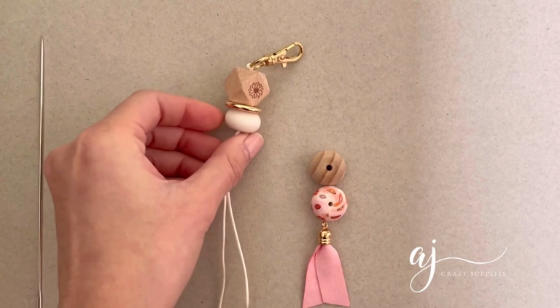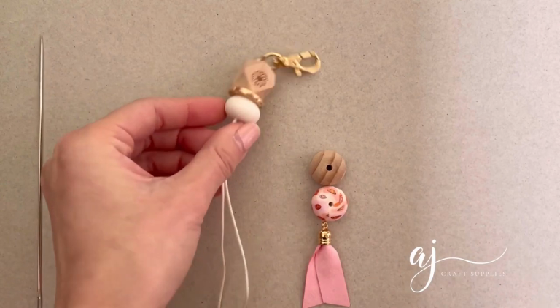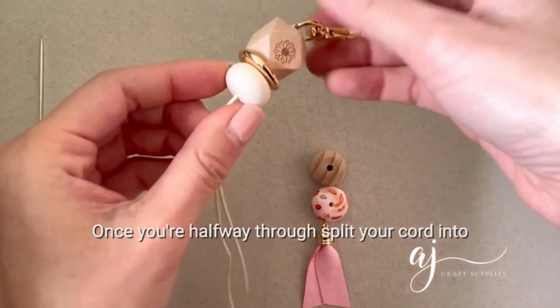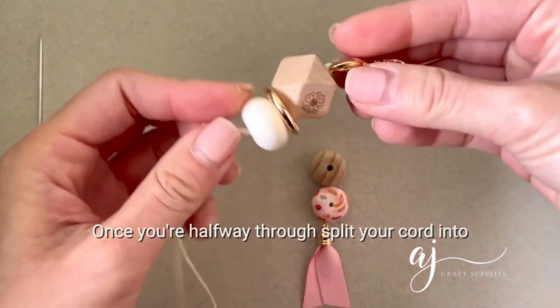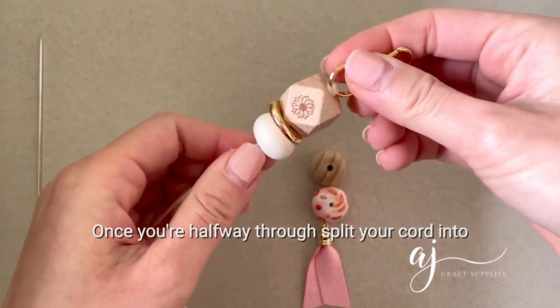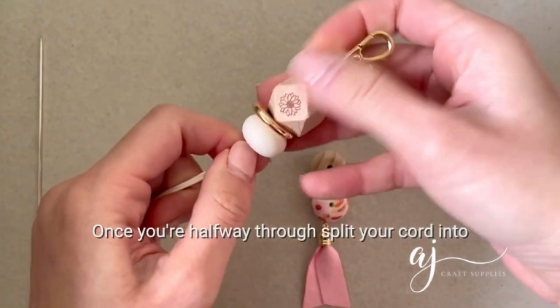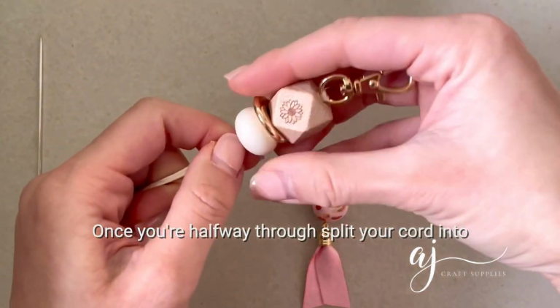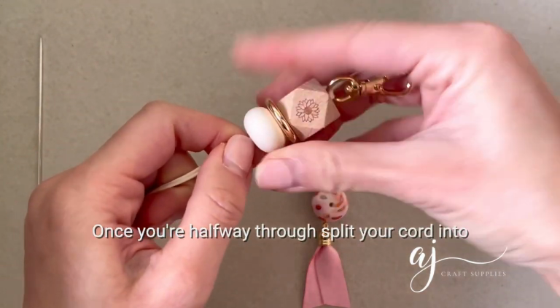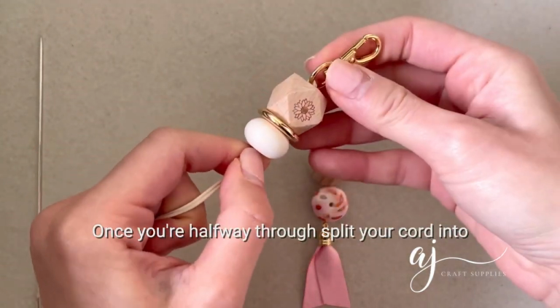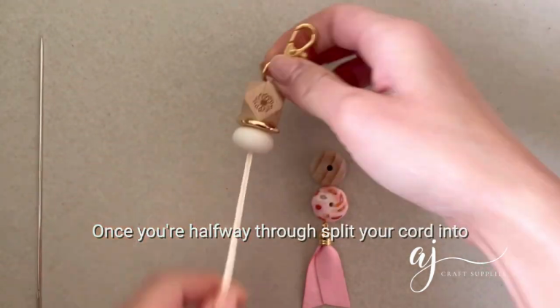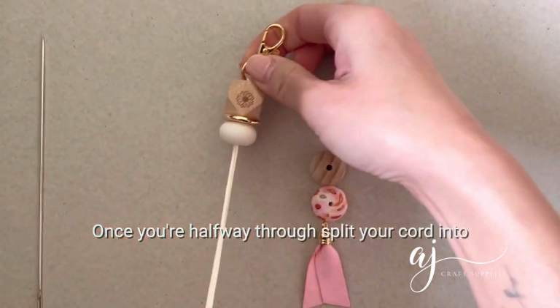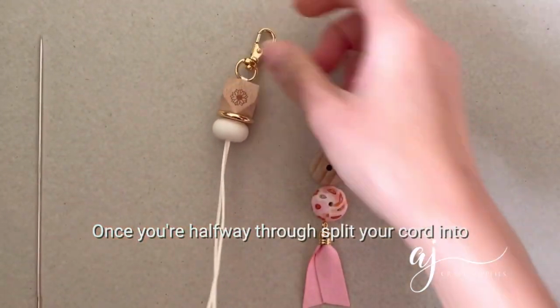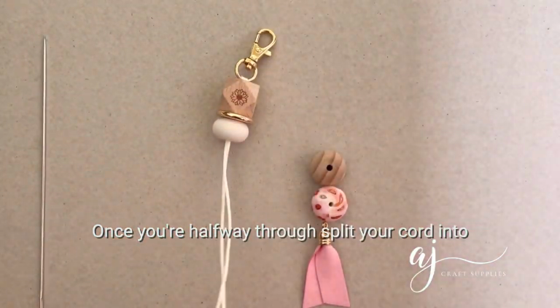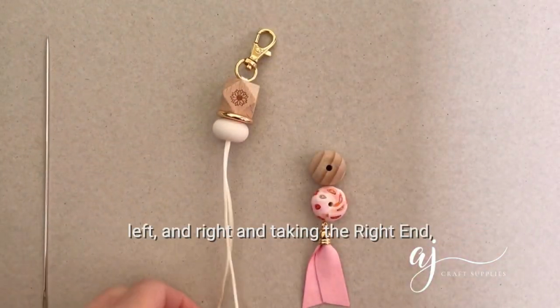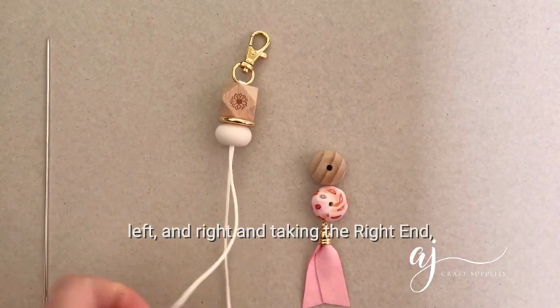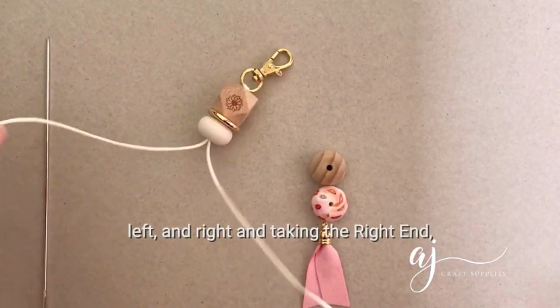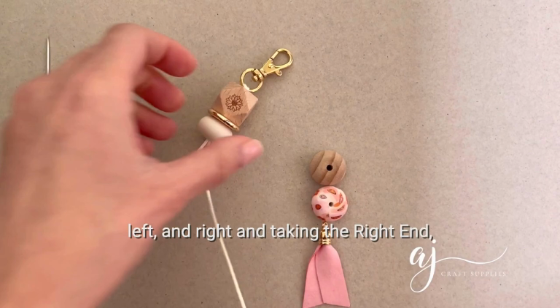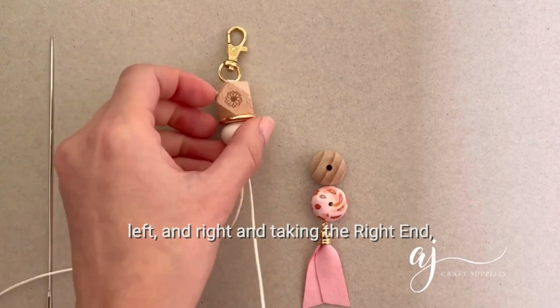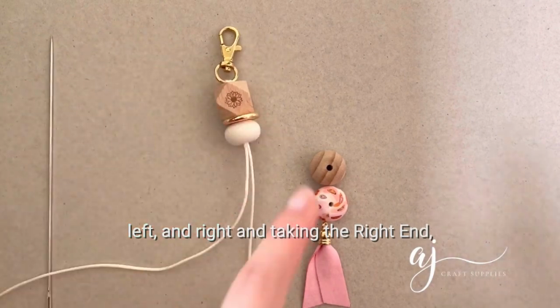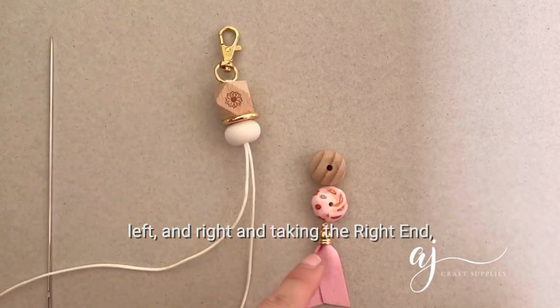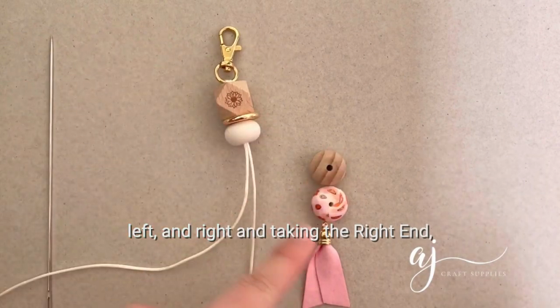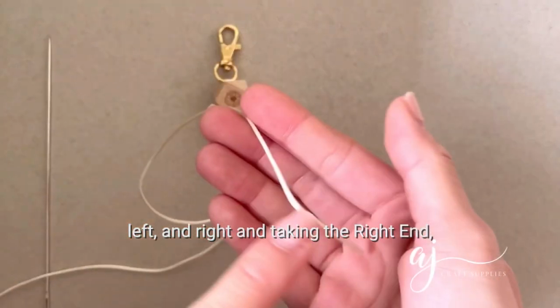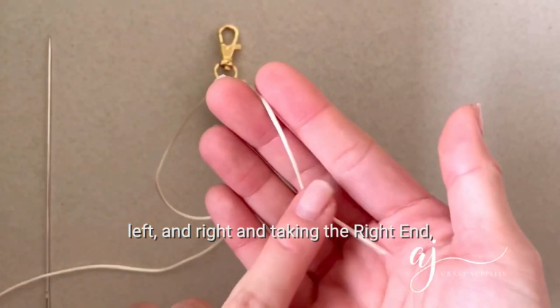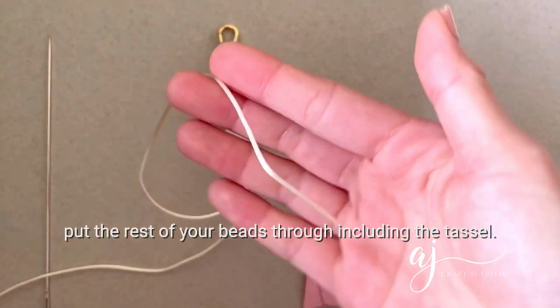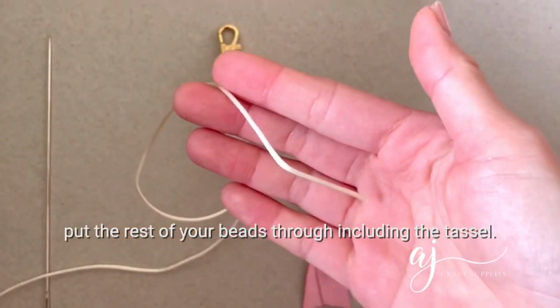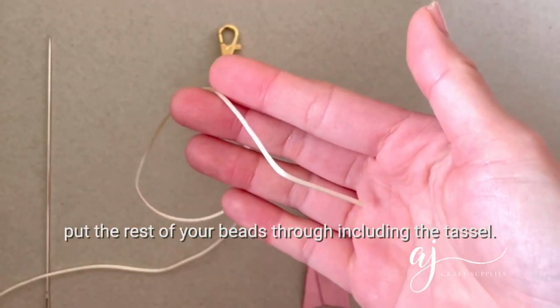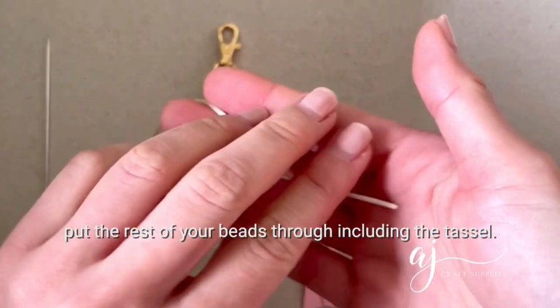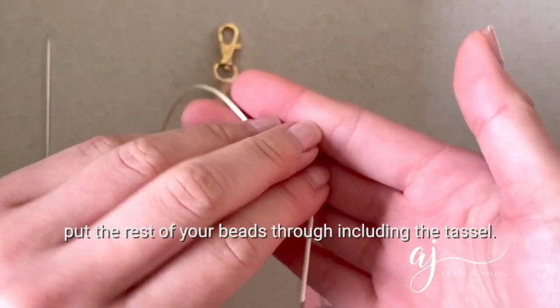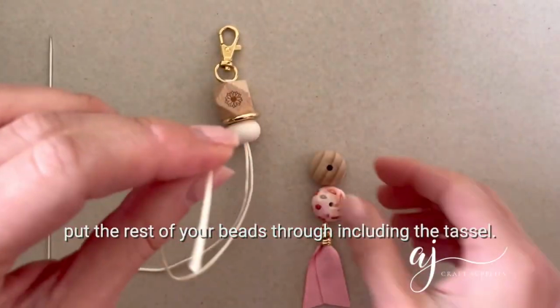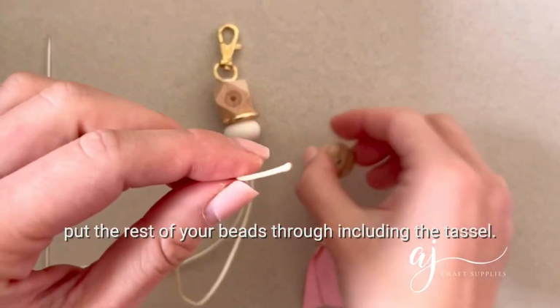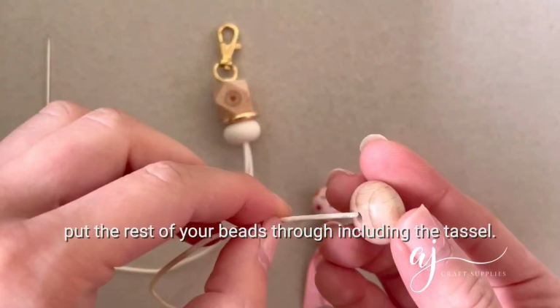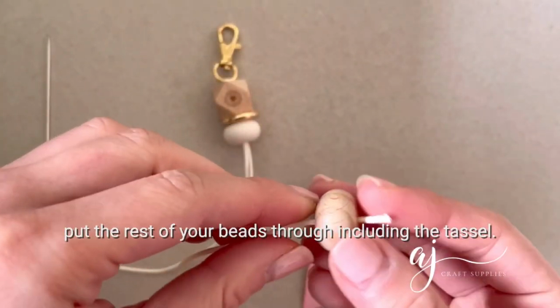Once you're halfway through, split your cord into left and right, and taking the right end, put the rest of your beads through, including the tassel.